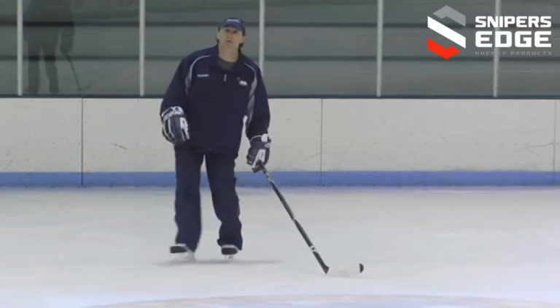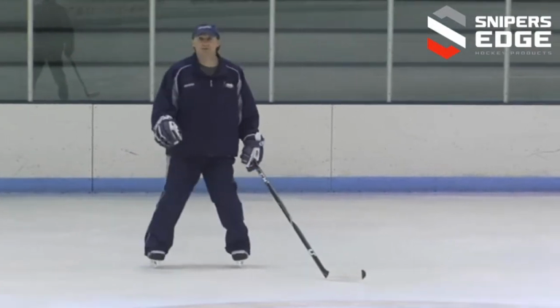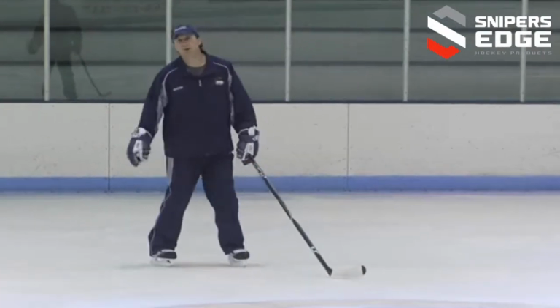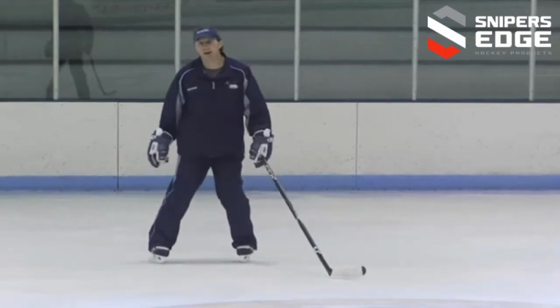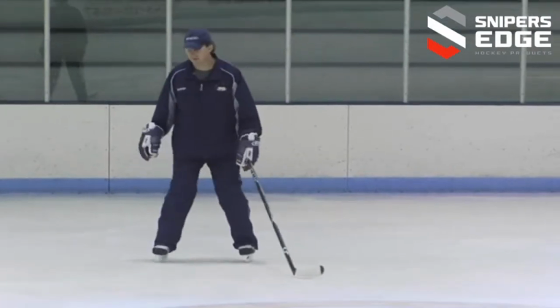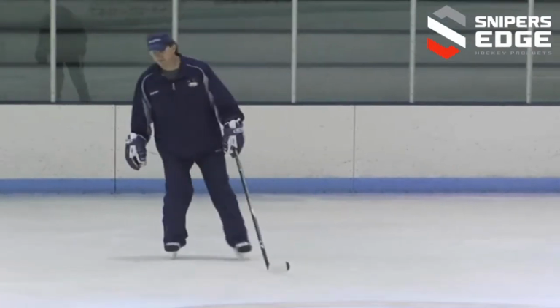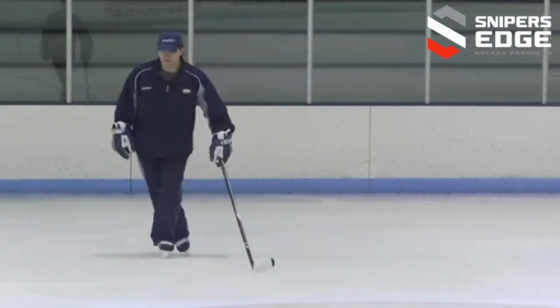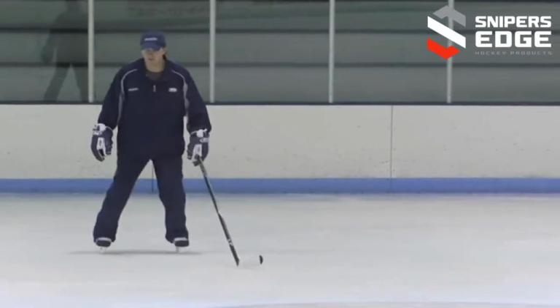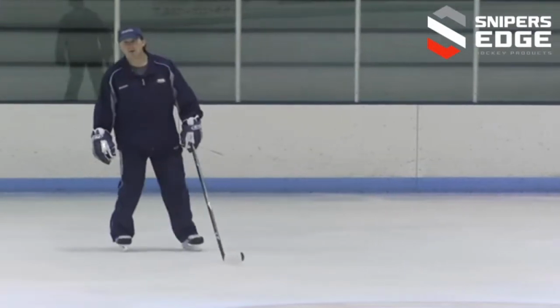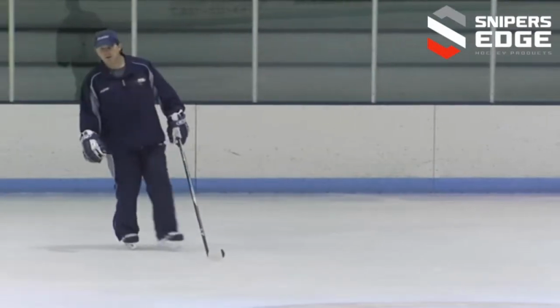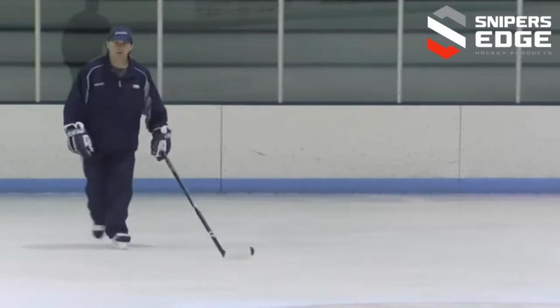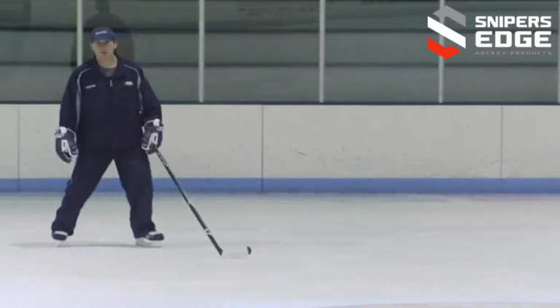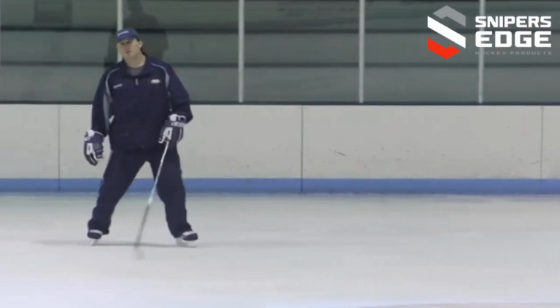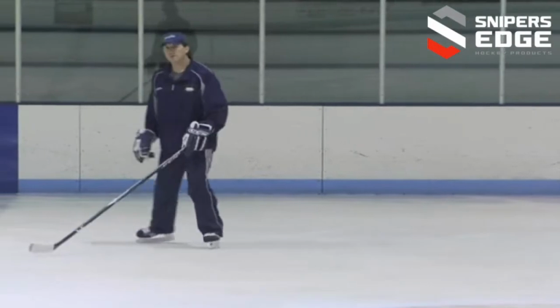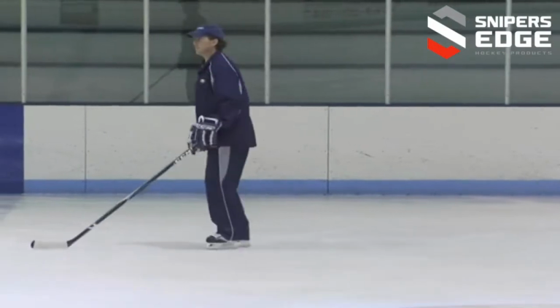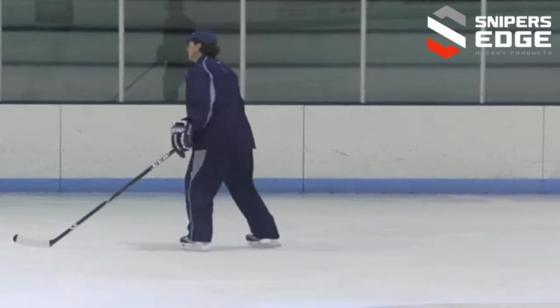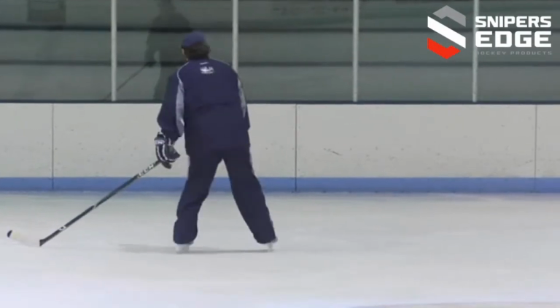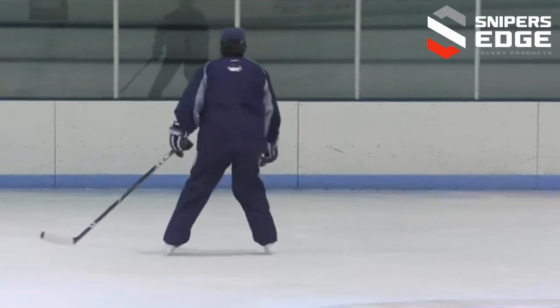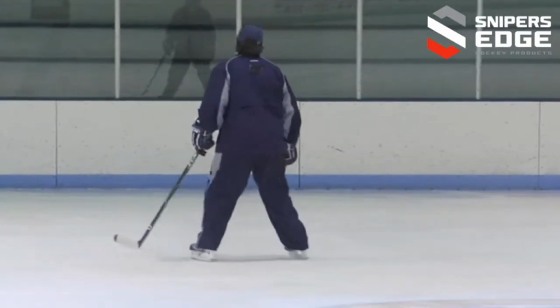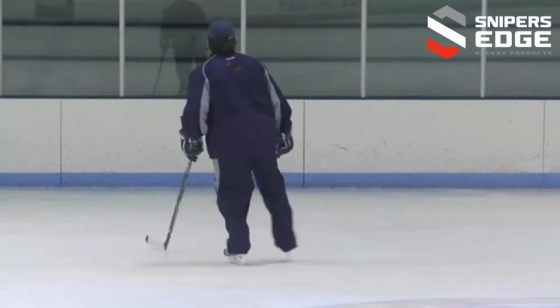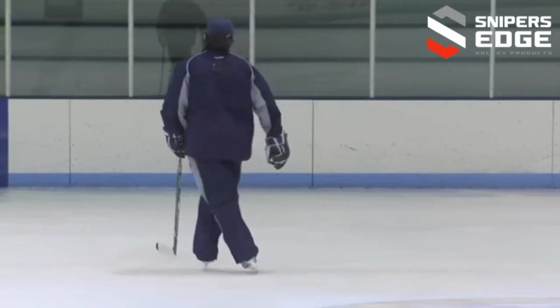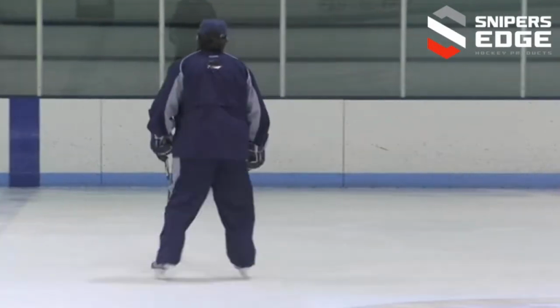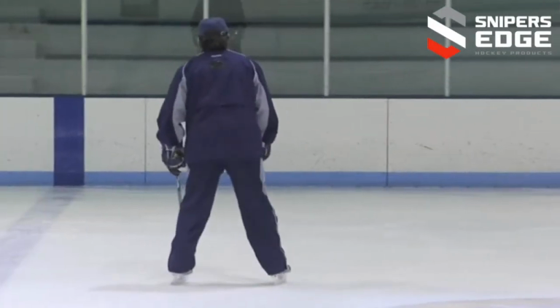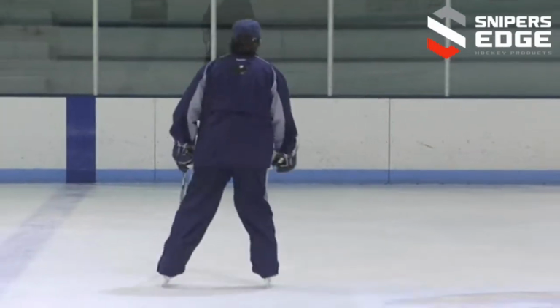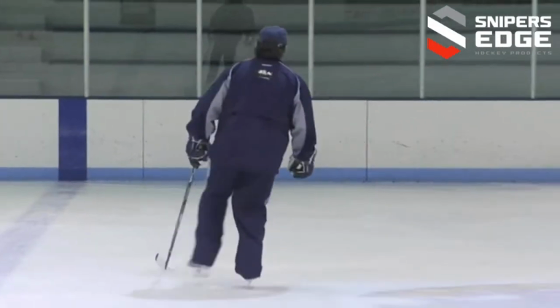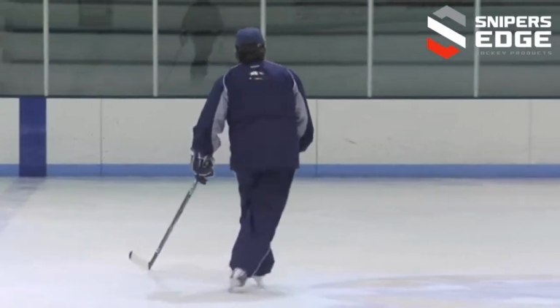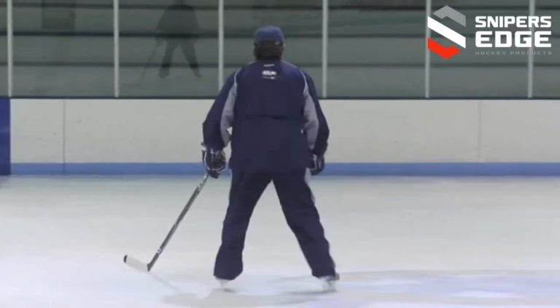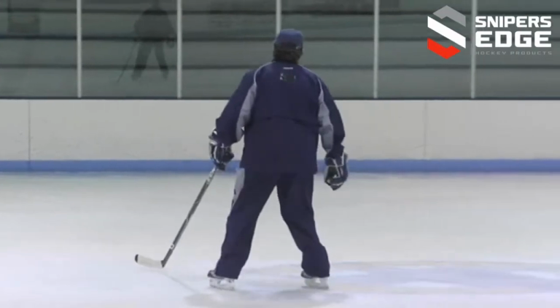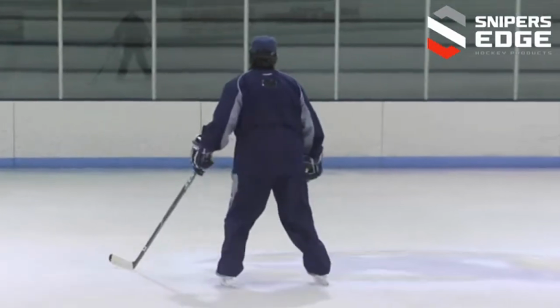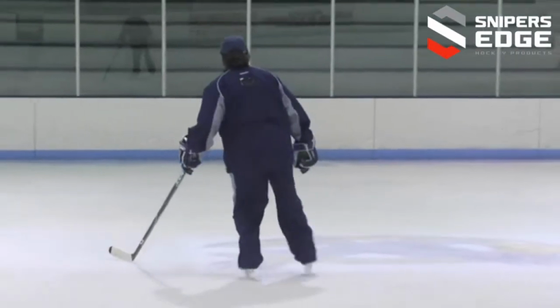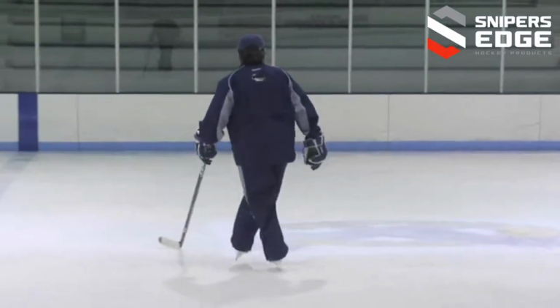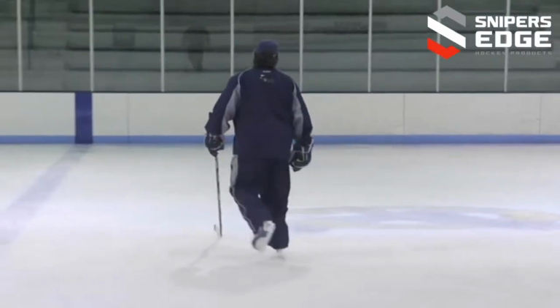They're just learning the pattern — step over the other direction, step over, step over.